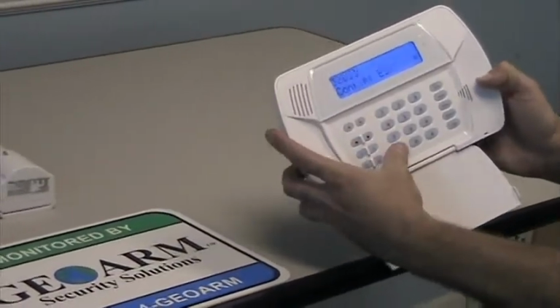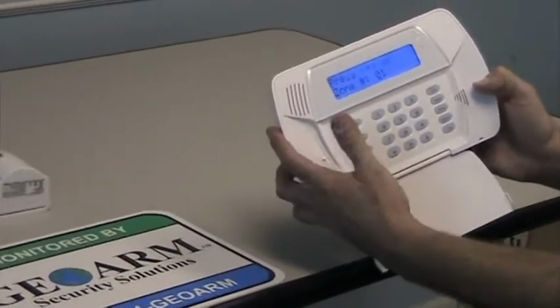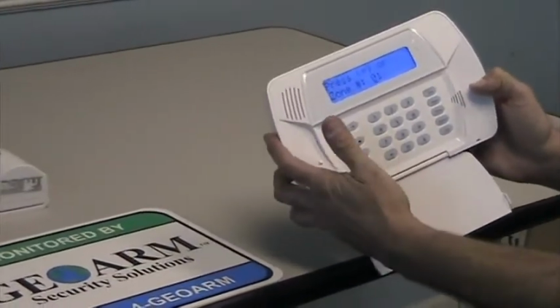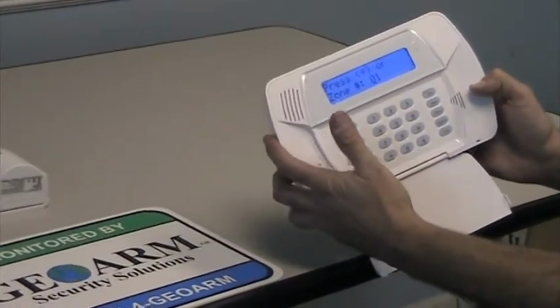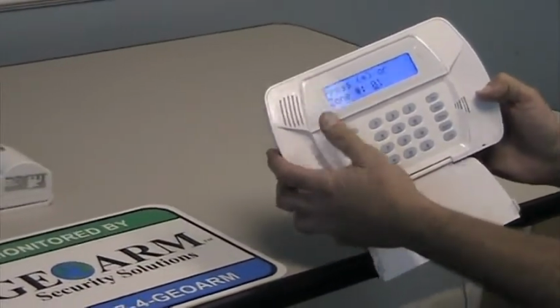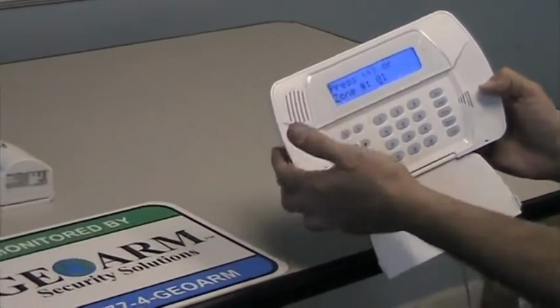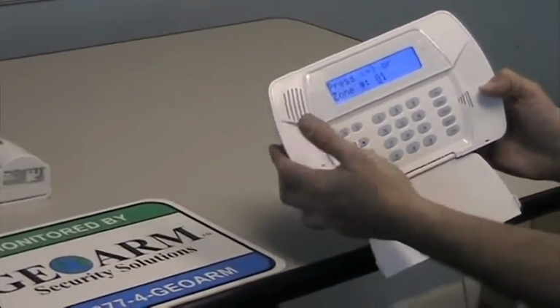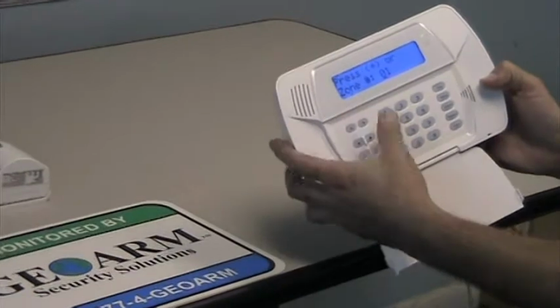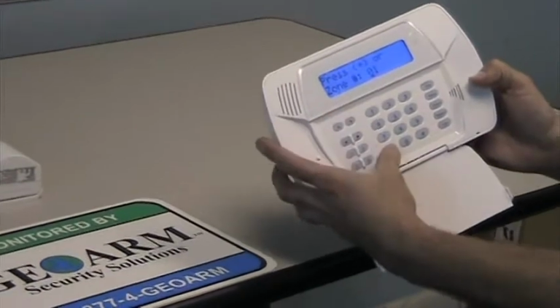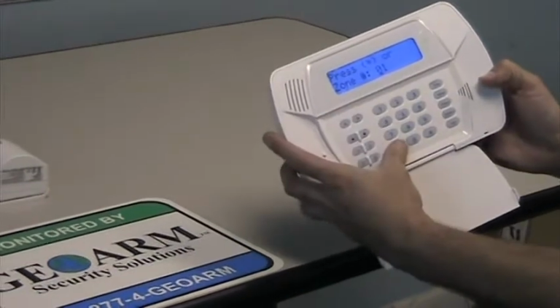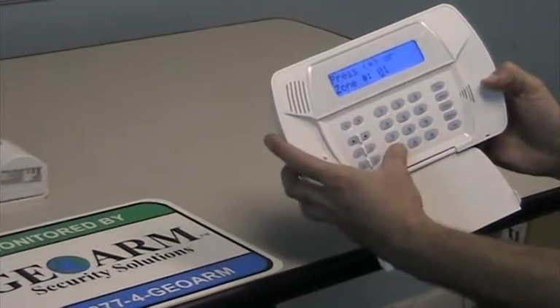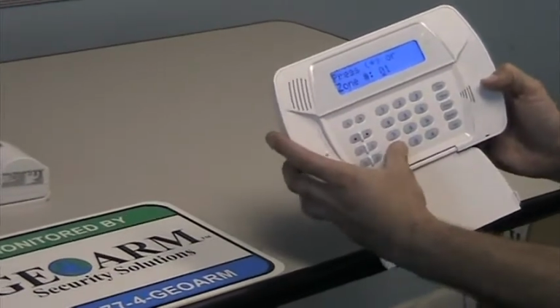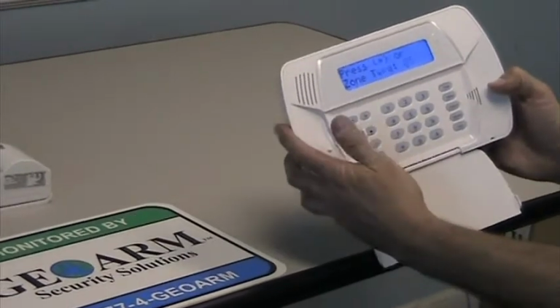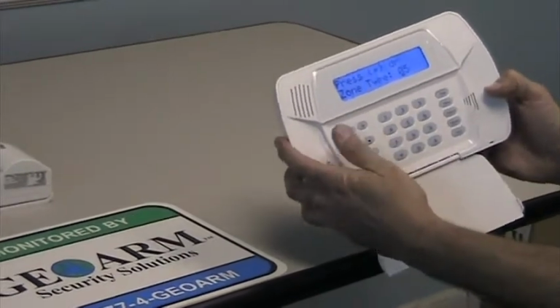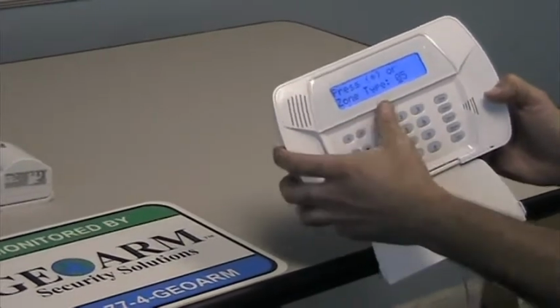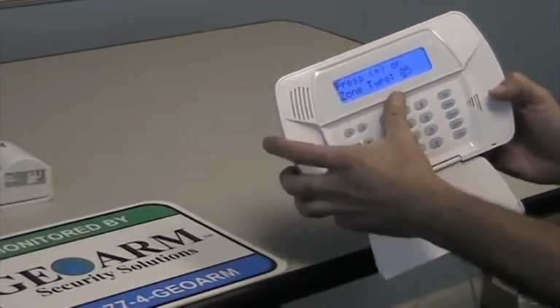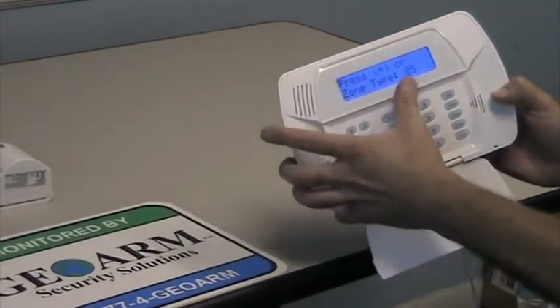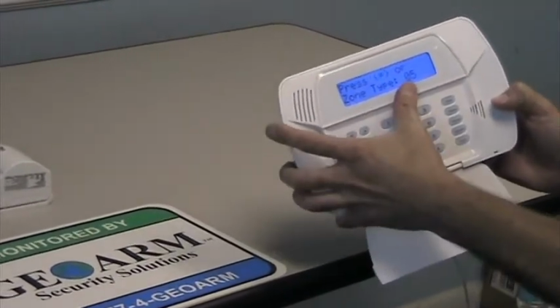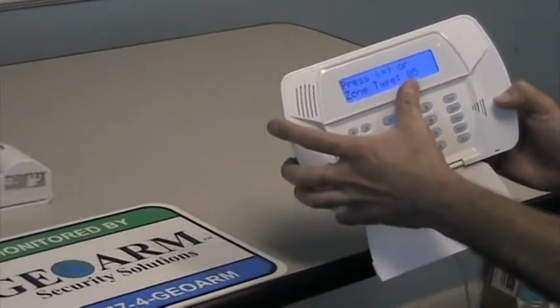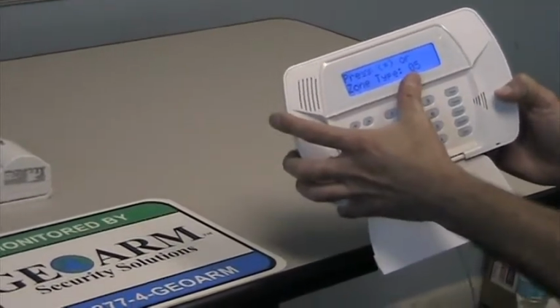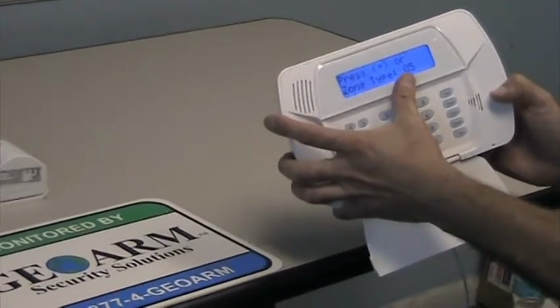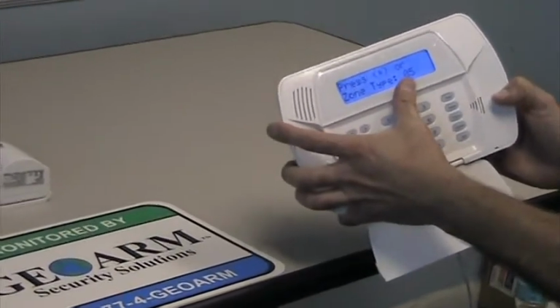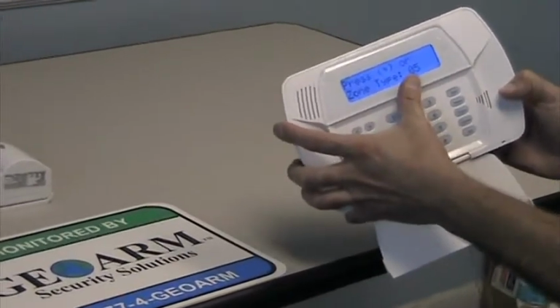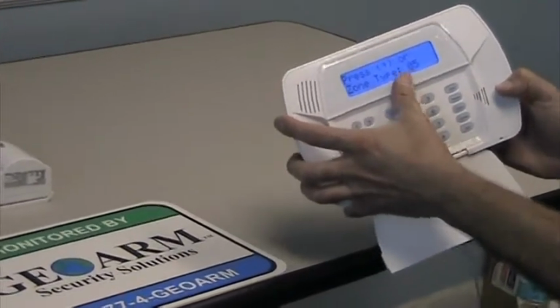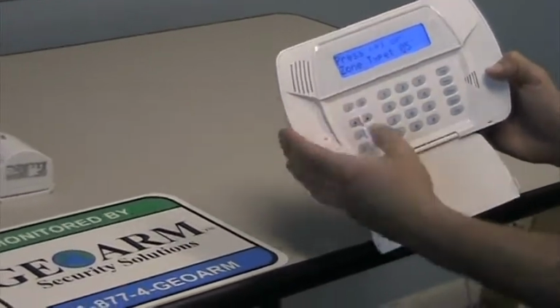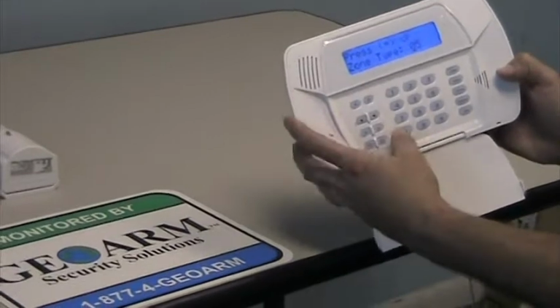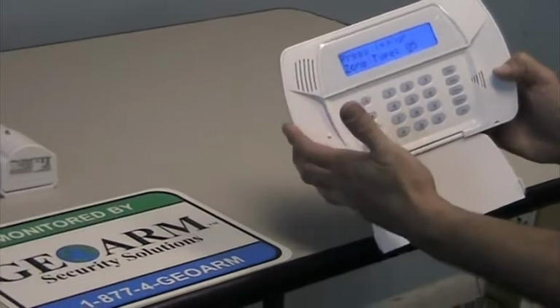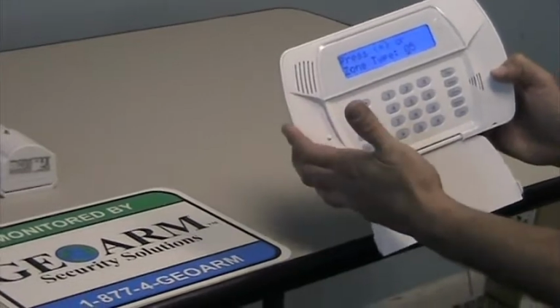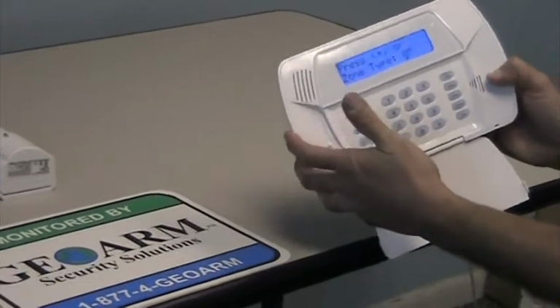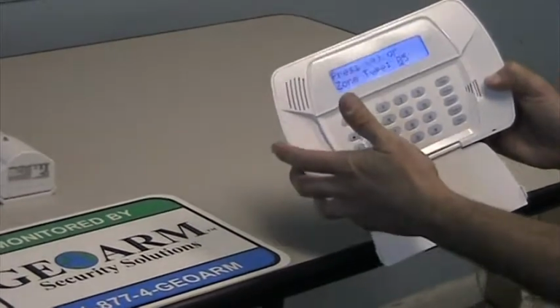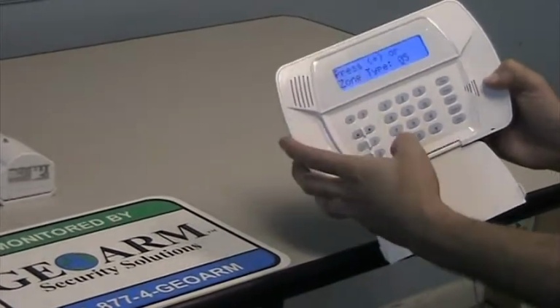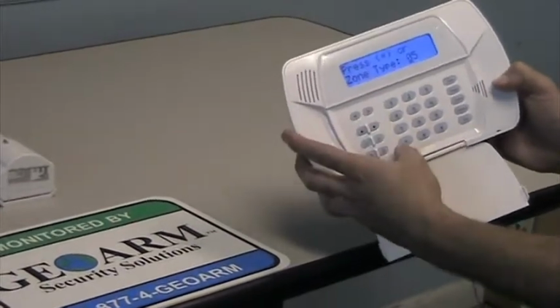Press star, we'll put it into zone 1, star. Zone type is 05 — that's for an interior. So we want to keep that because it's a motion detector.